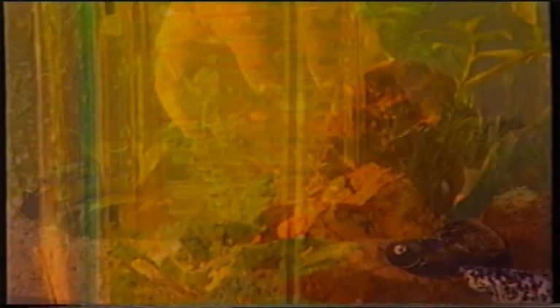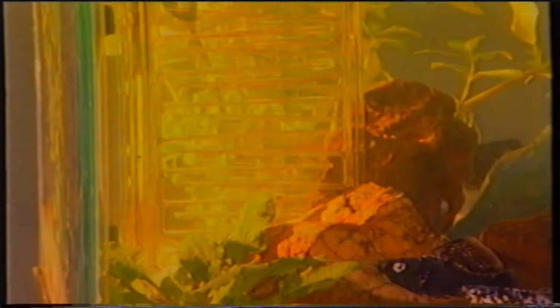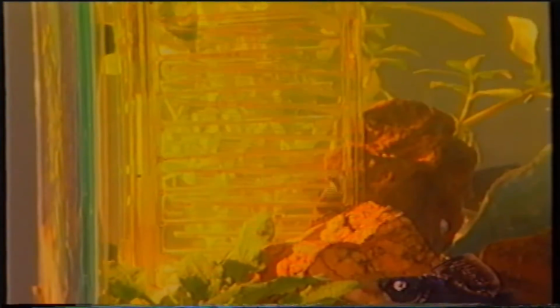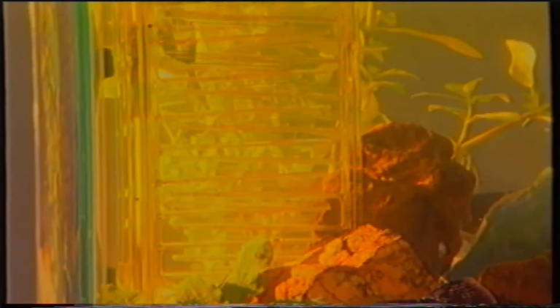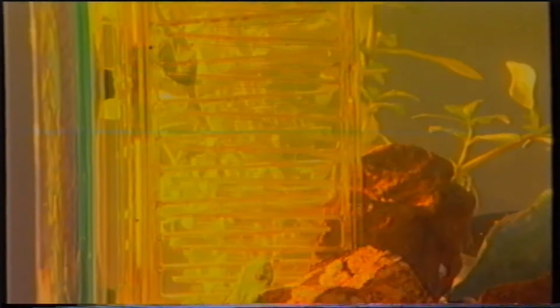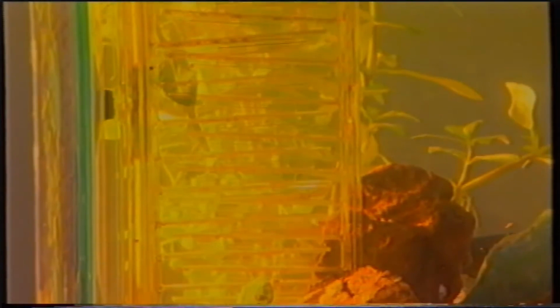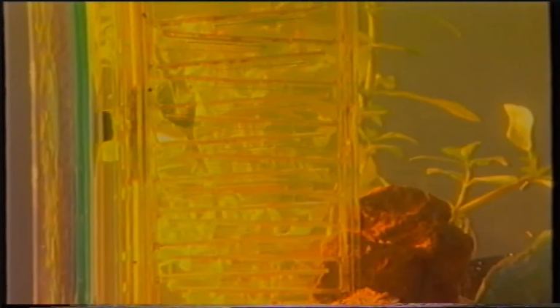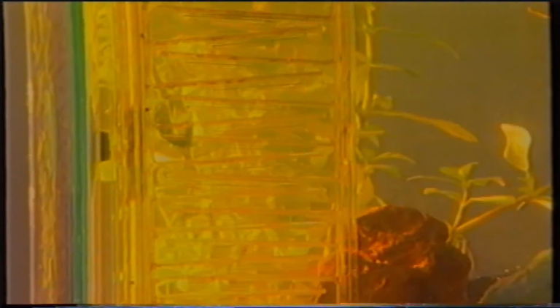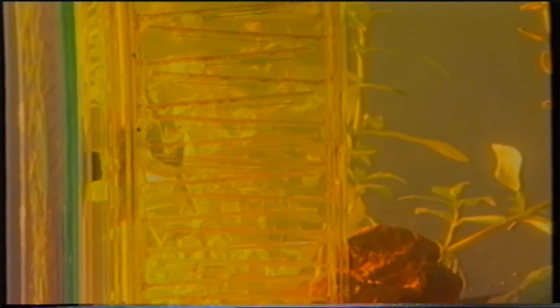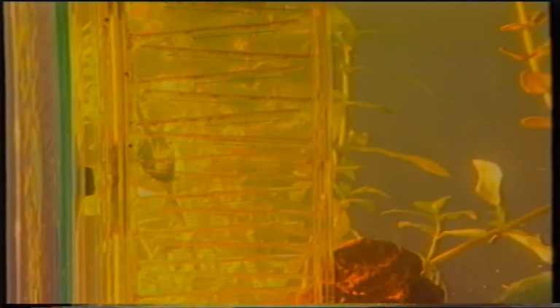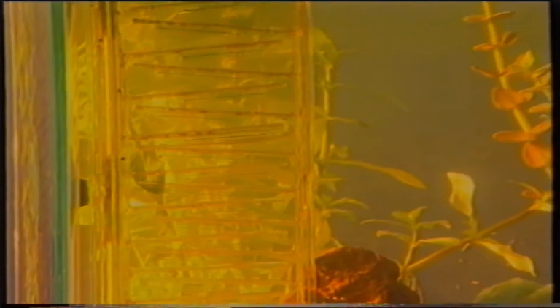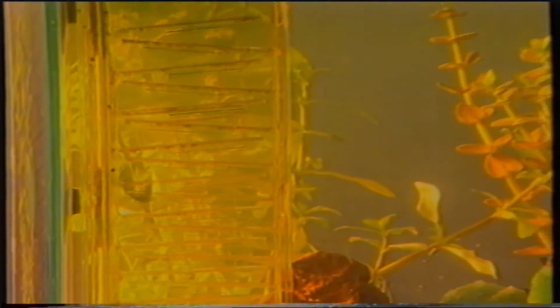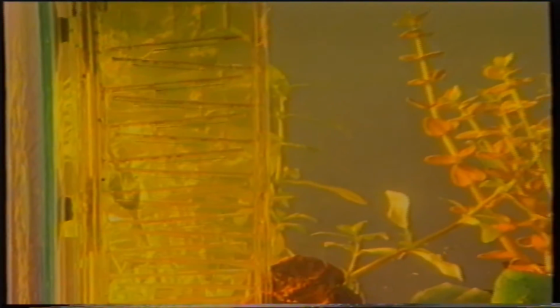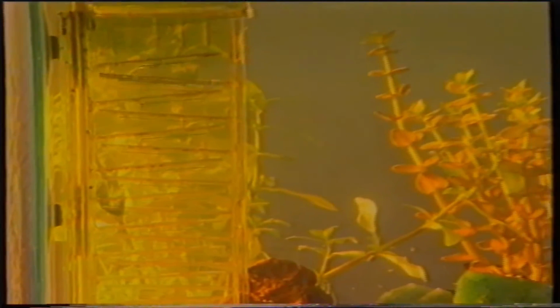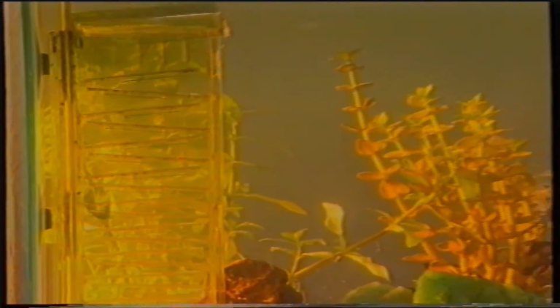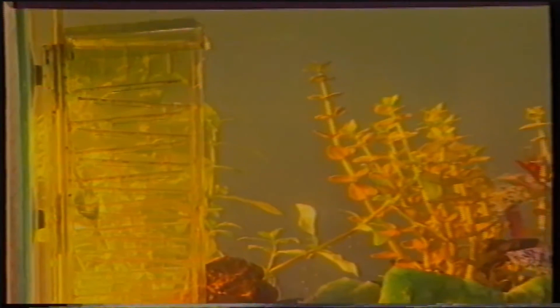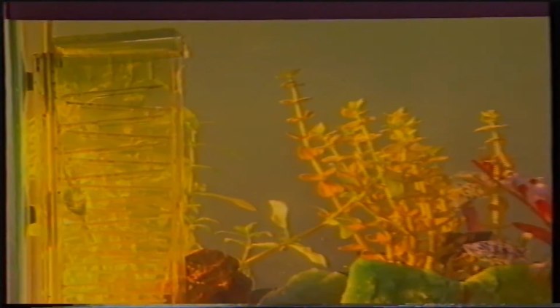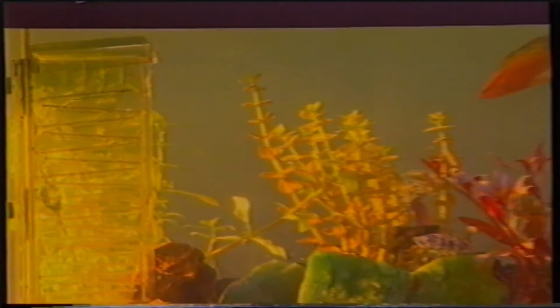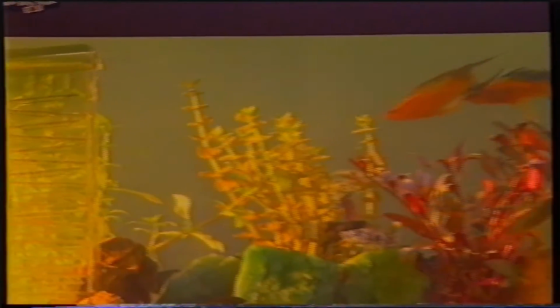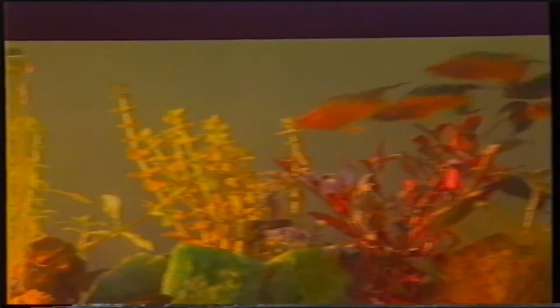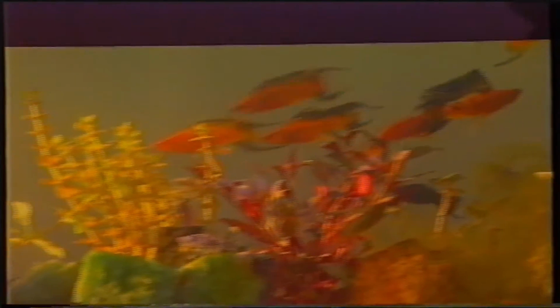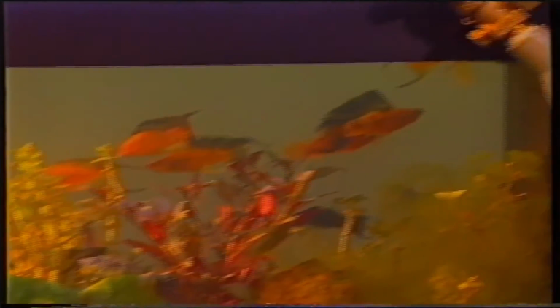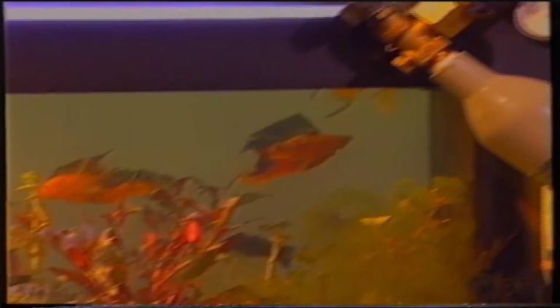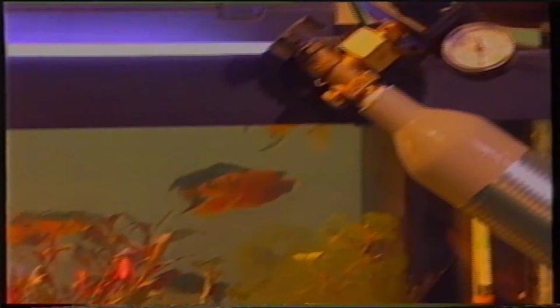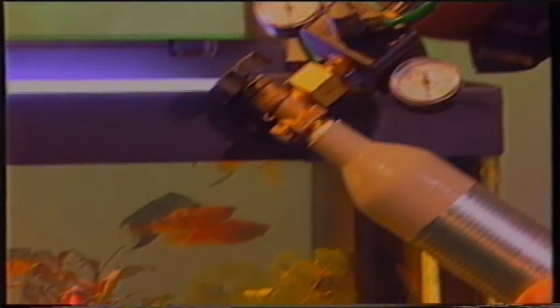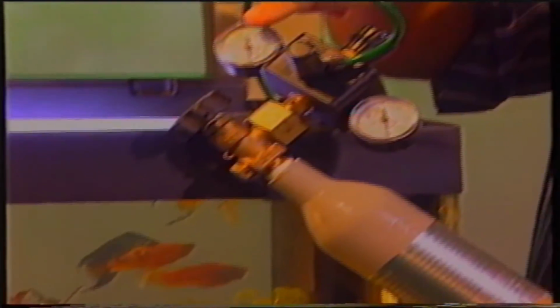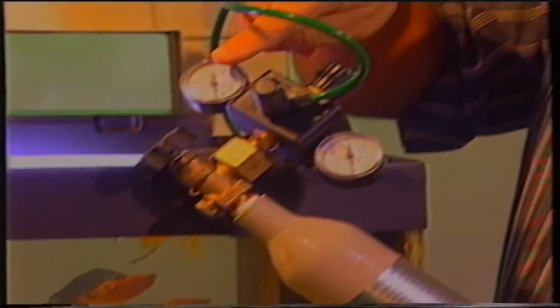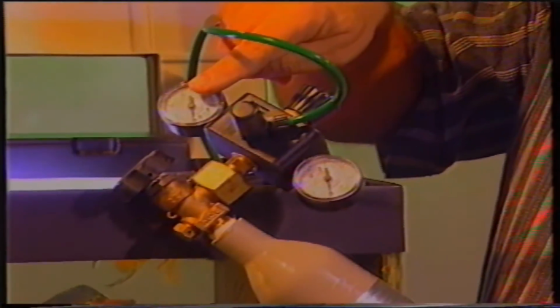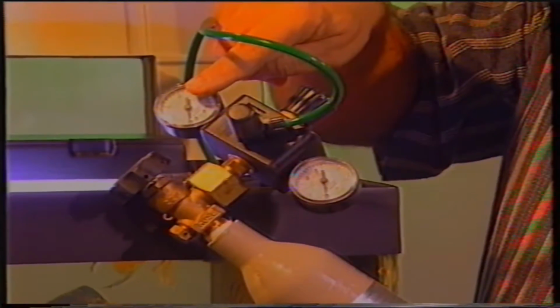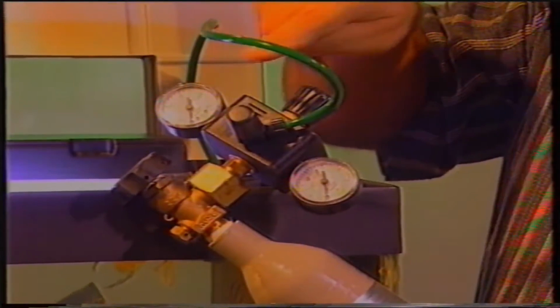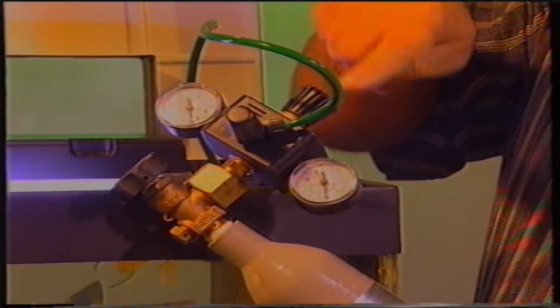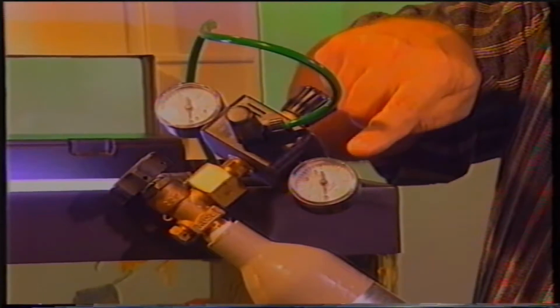Un altro accessorio che periodicamente deve essere controllato è il diffusore di anidride carbonica. In caso di mancanza di gas occorre procurarsi una bombola o ricarica e provvedere alla sostituzione.